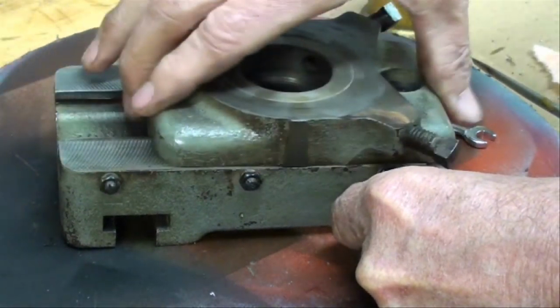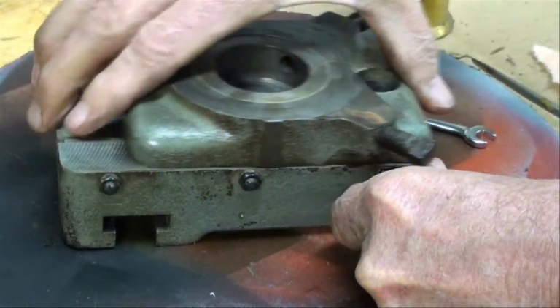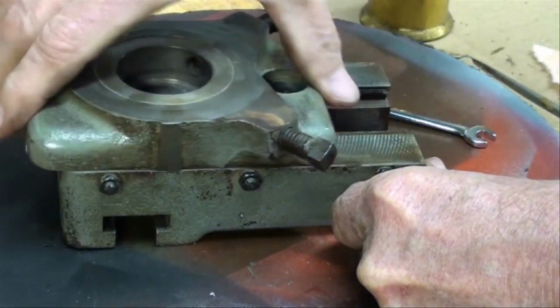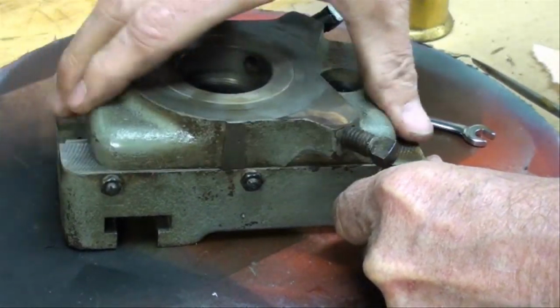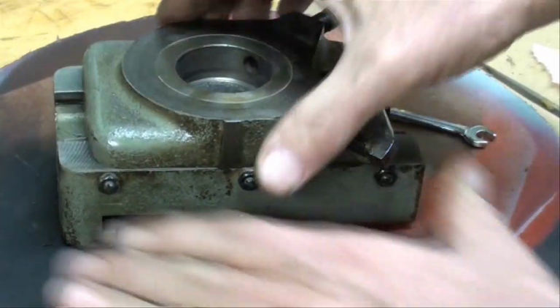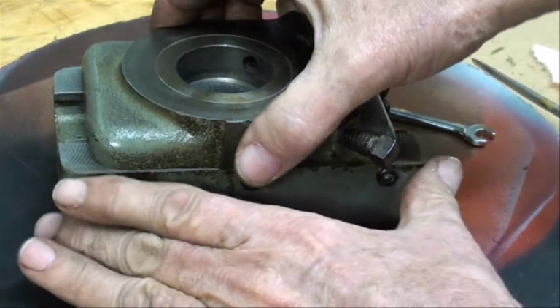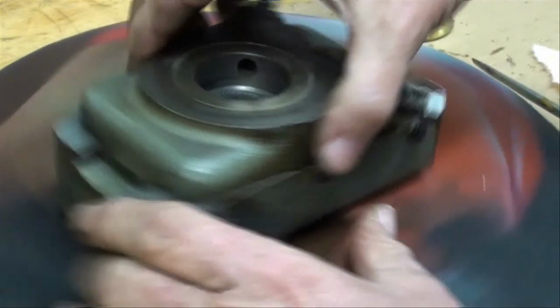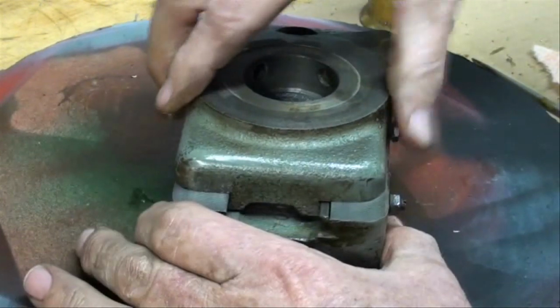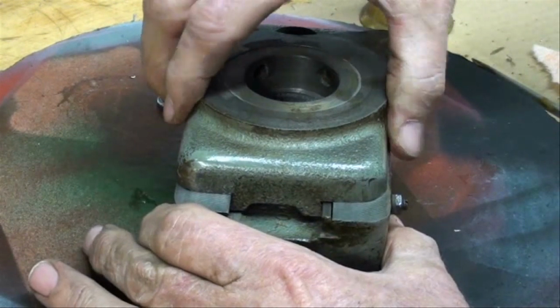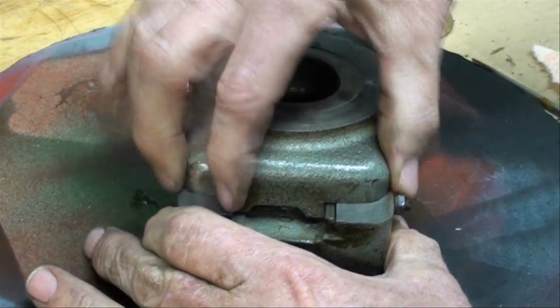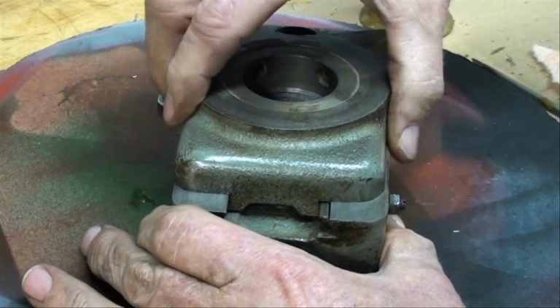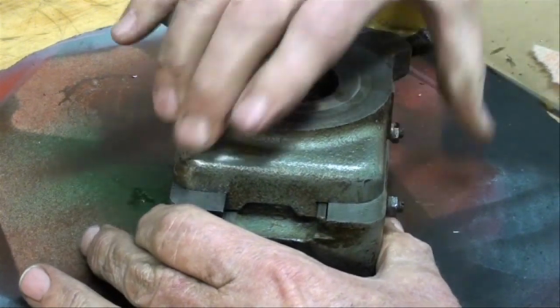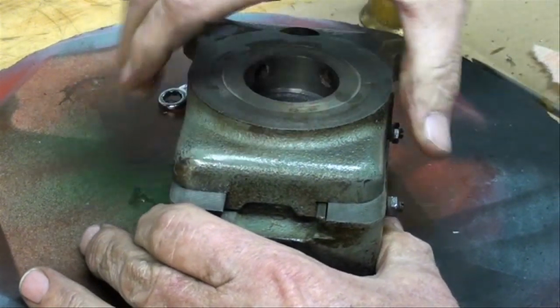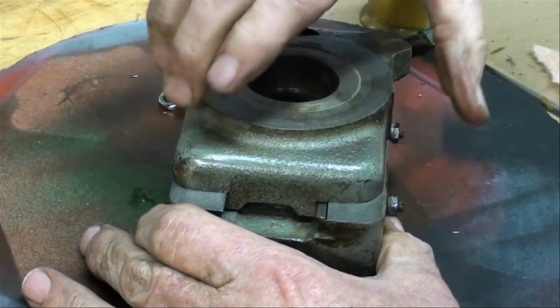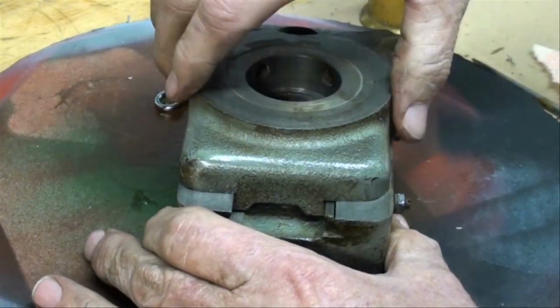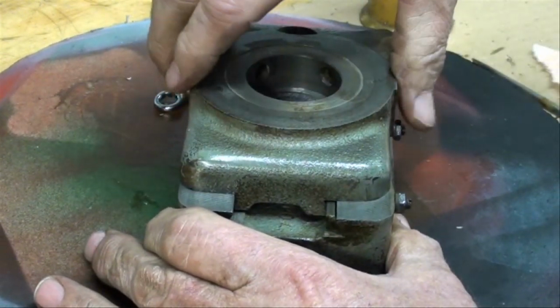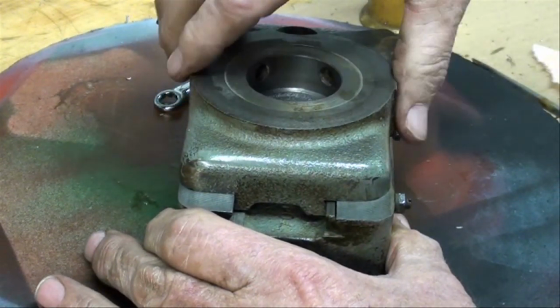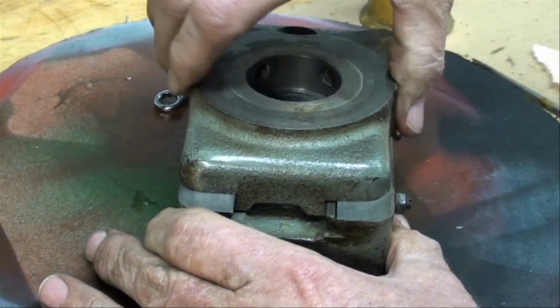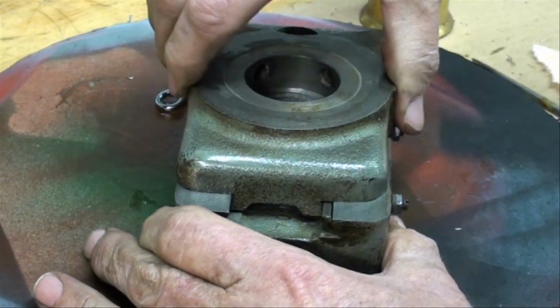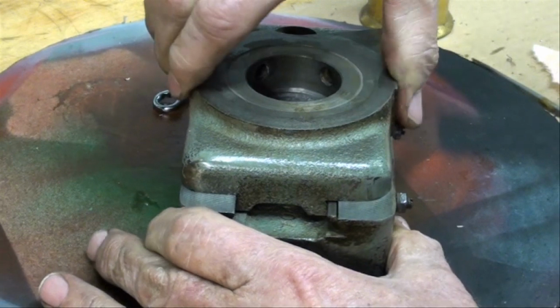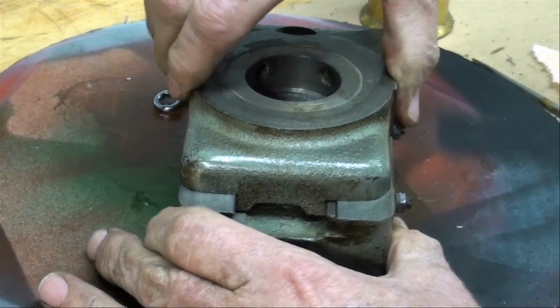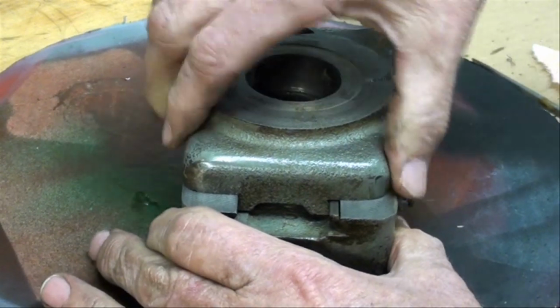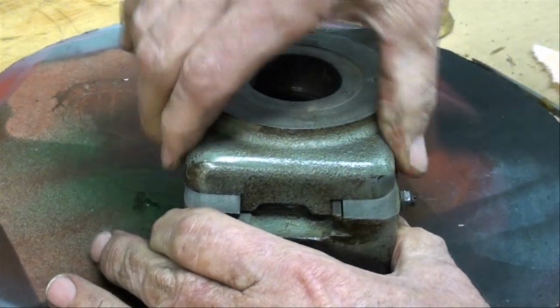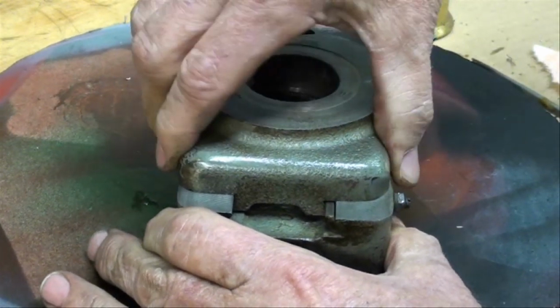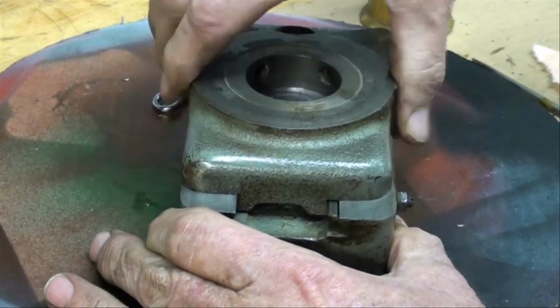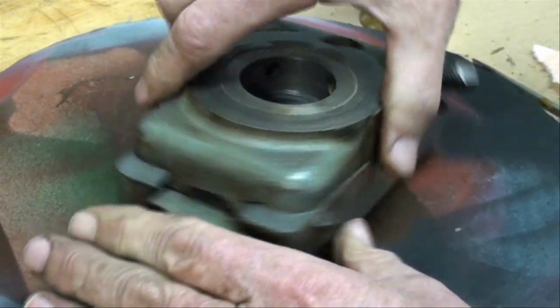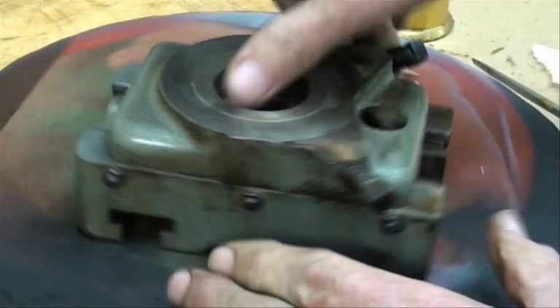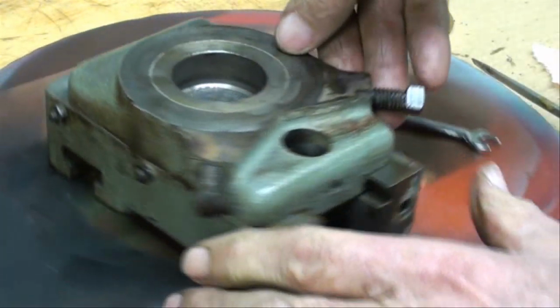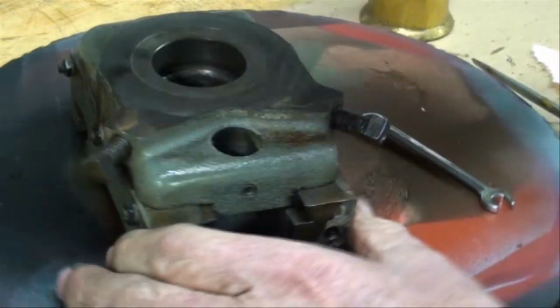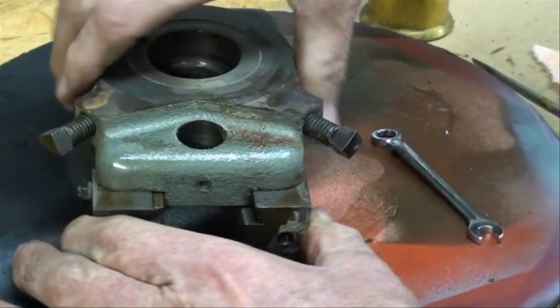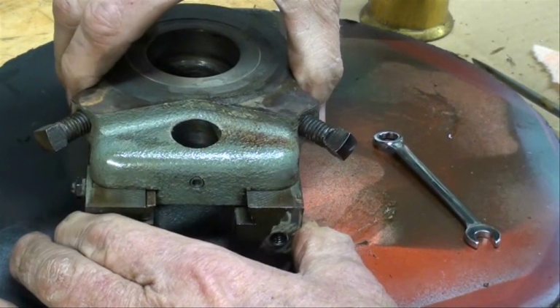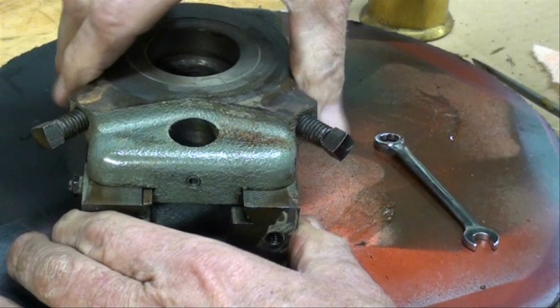But that's what we want here. And if you would grab it like this and try to rotate it, there really is no play at all. That feels real nice.